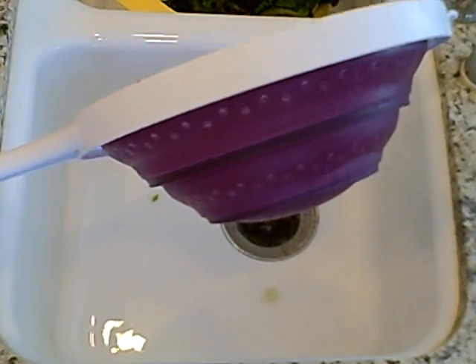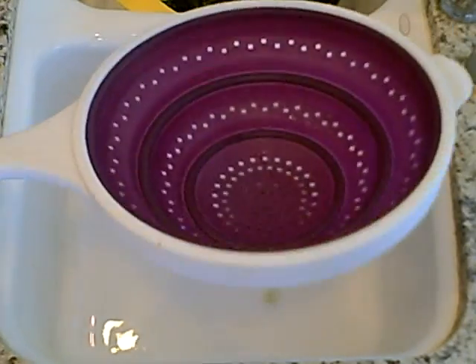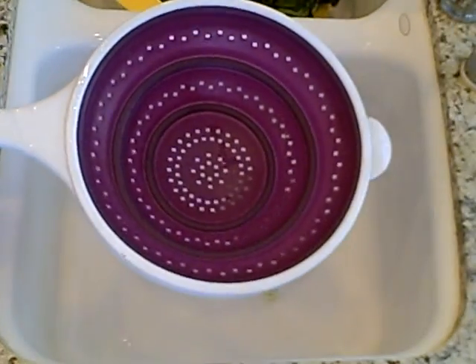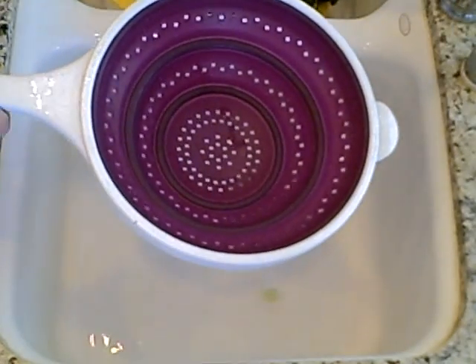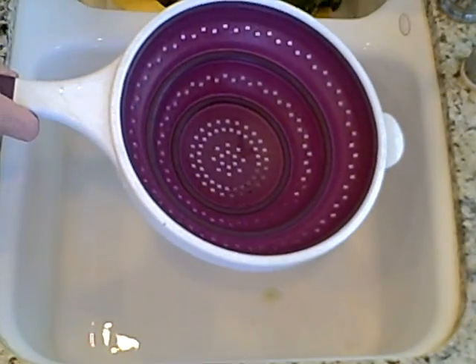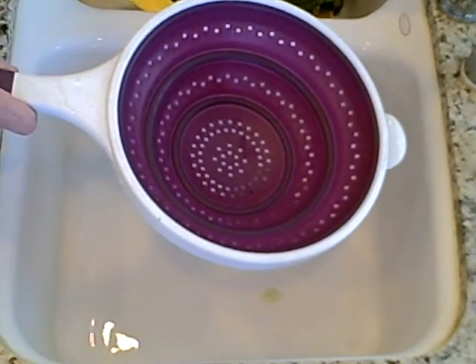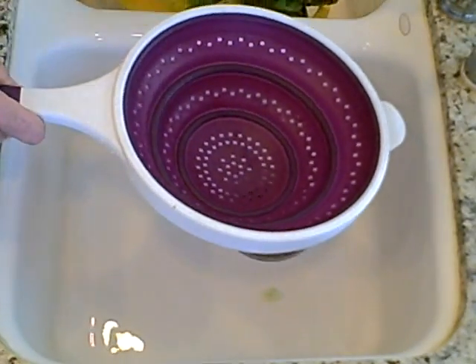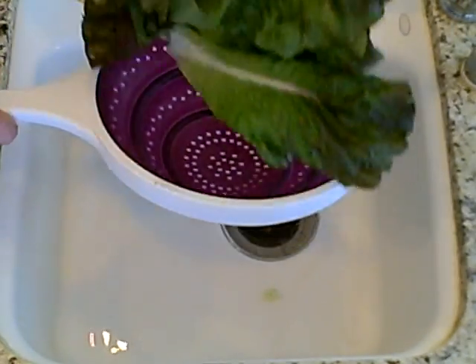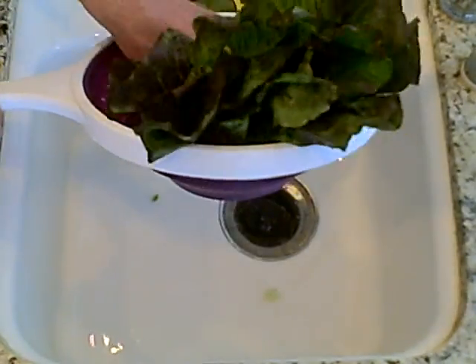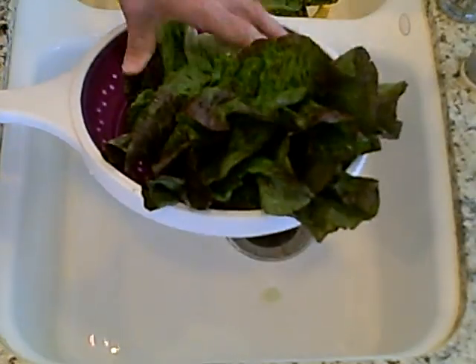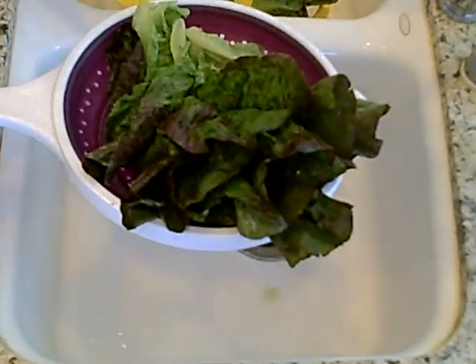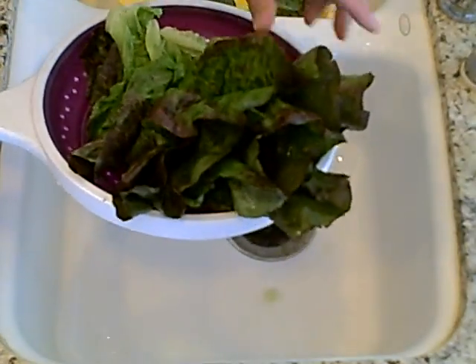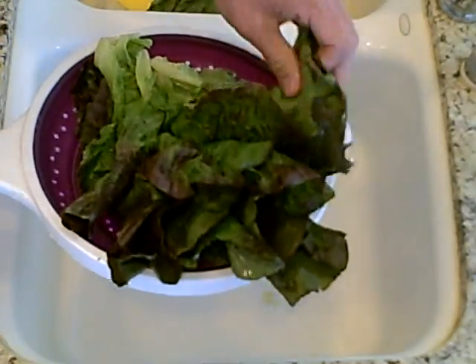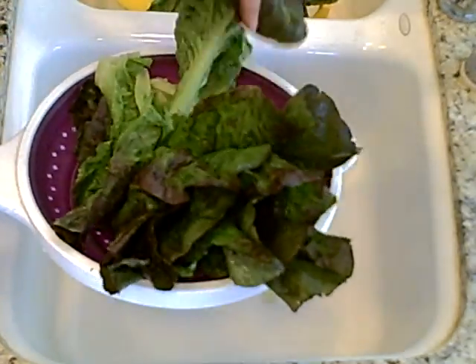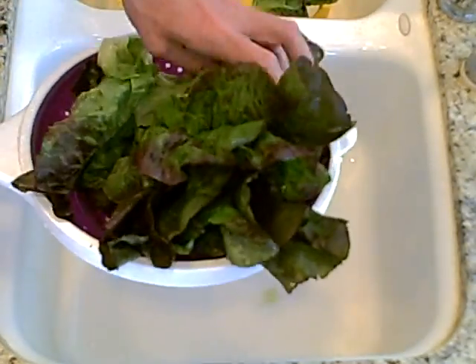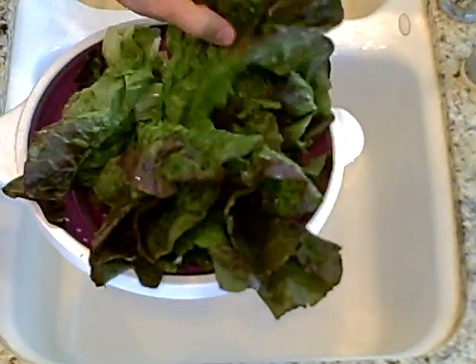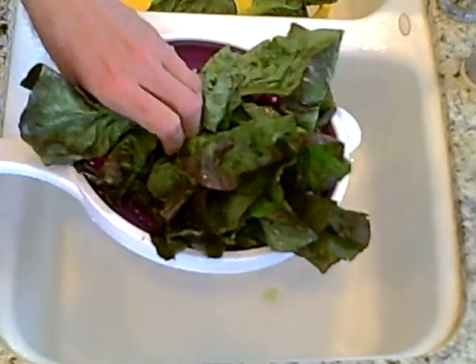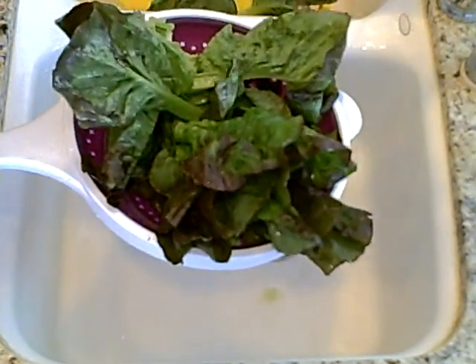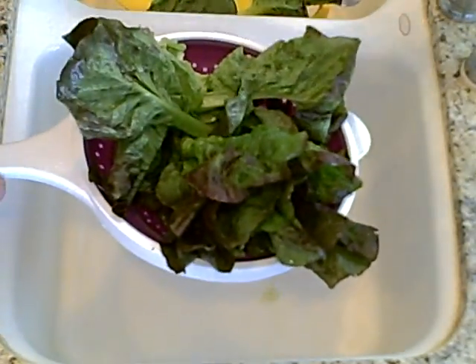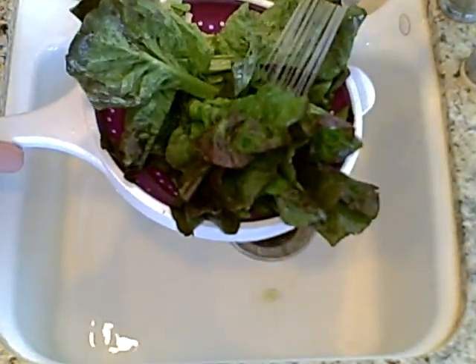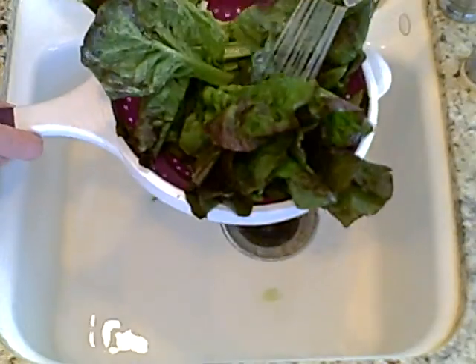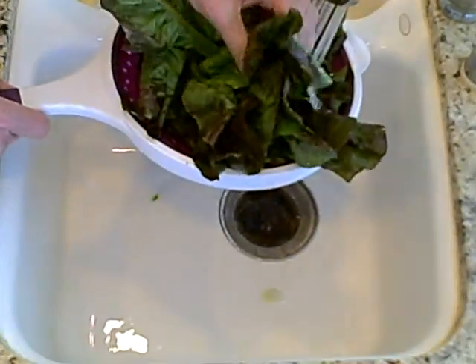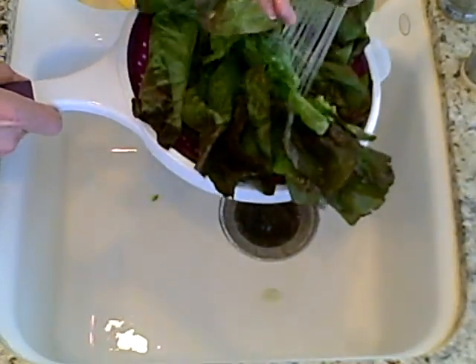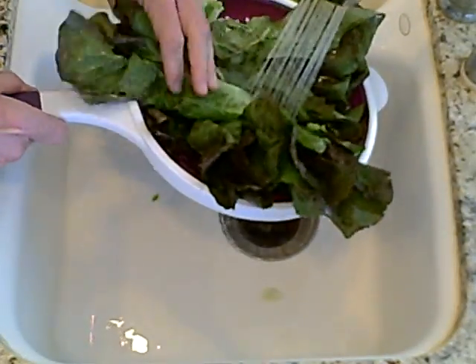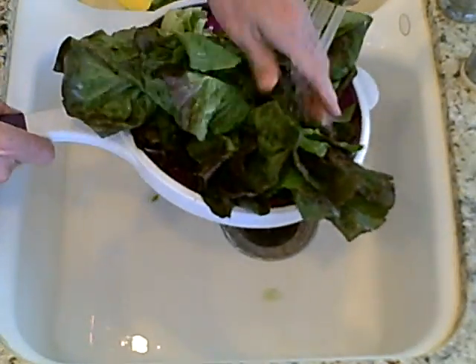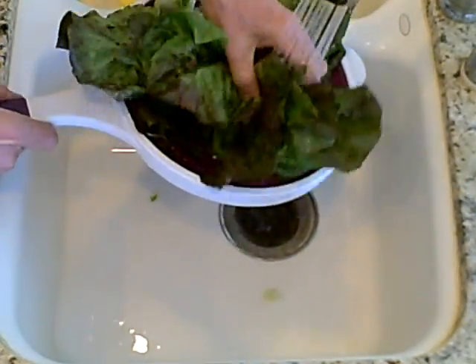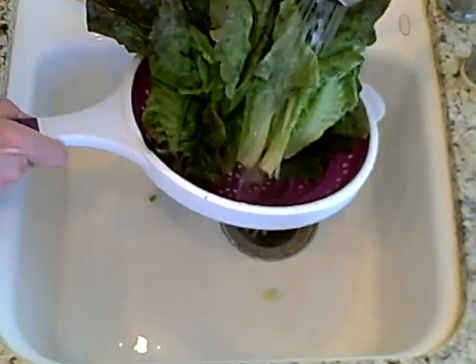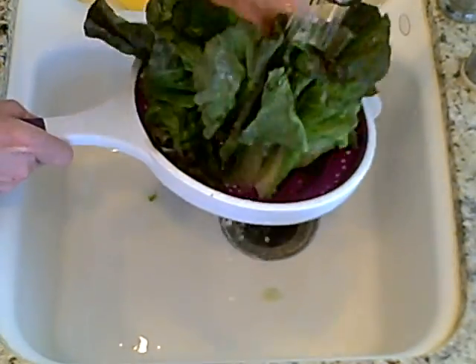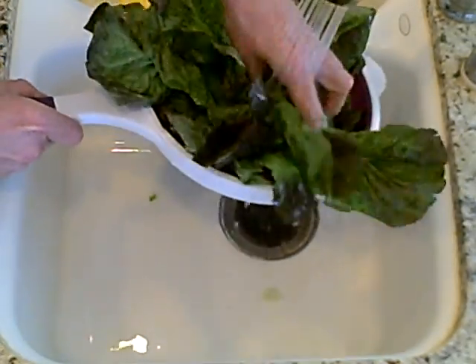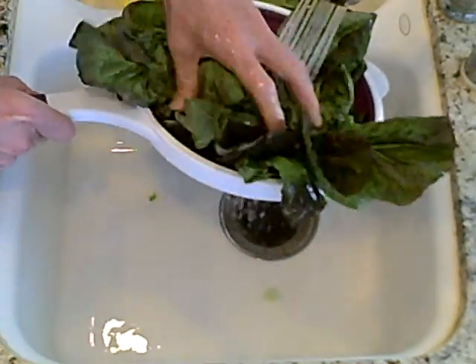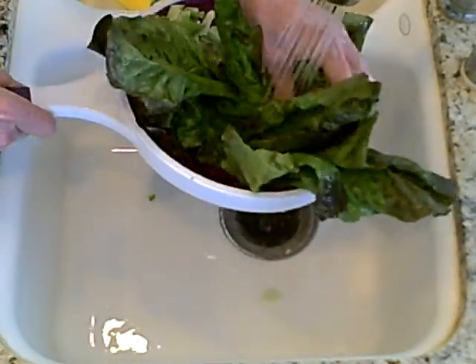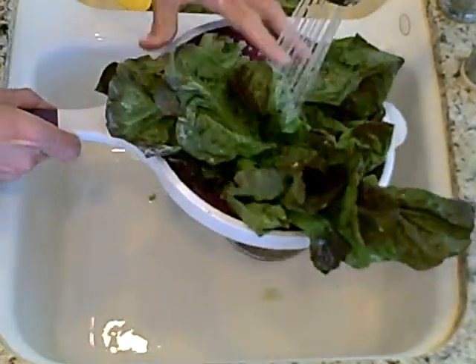So now we are going to wash some lettuce. We take our lettuce, we put it in our strainer, we start our water, and we pull our lettuce apart, cleaning our lettuce thoroughly, leaving it in our strainer.